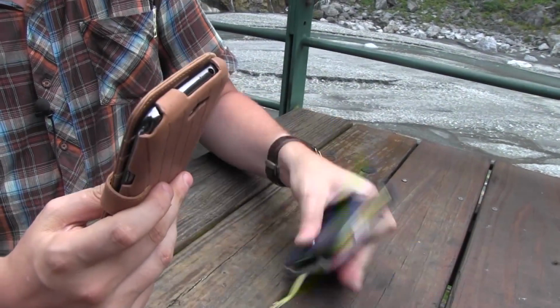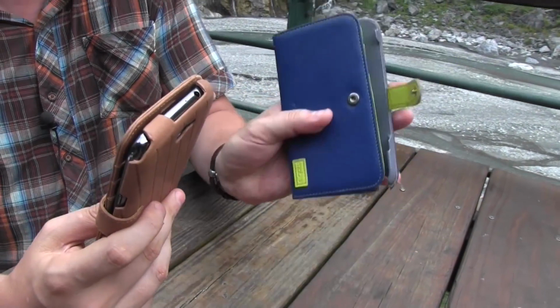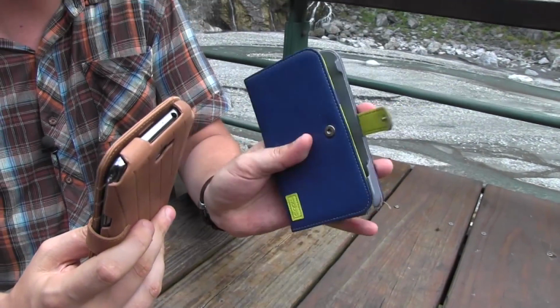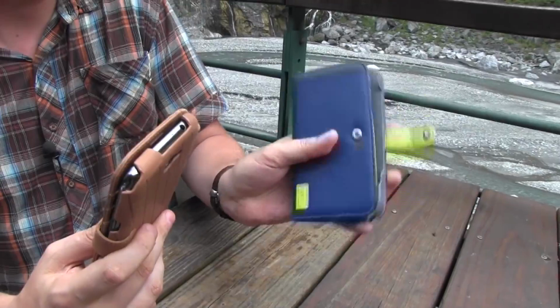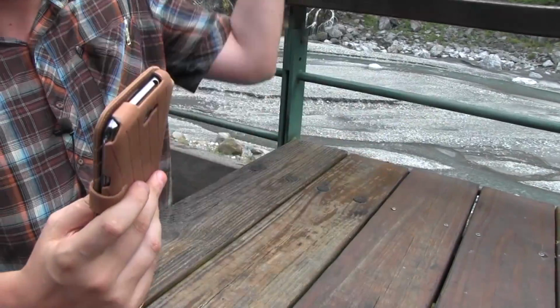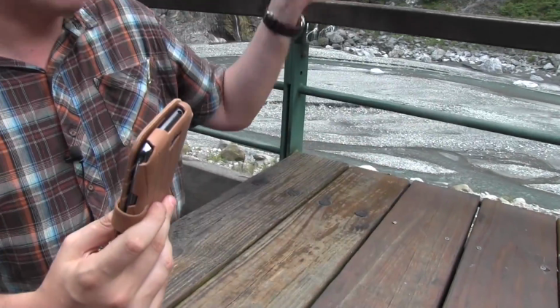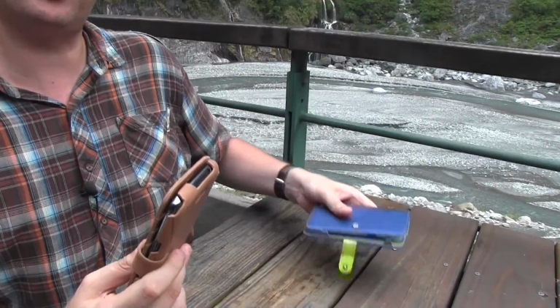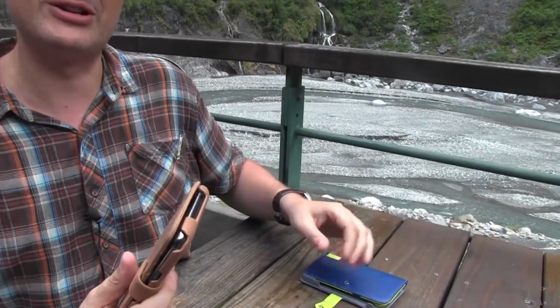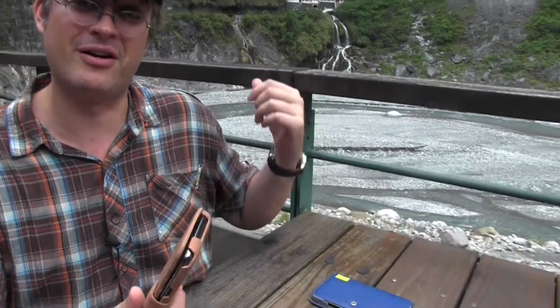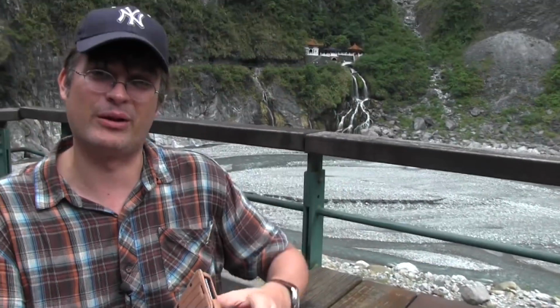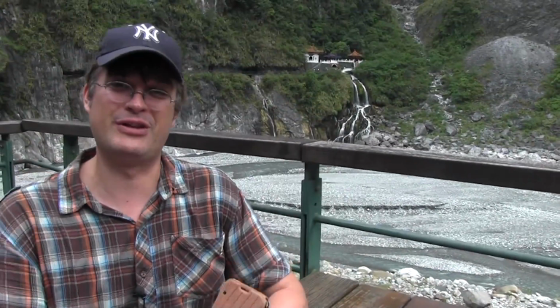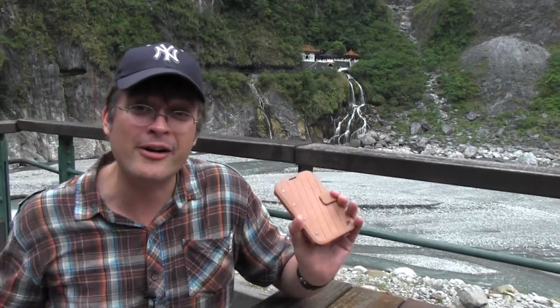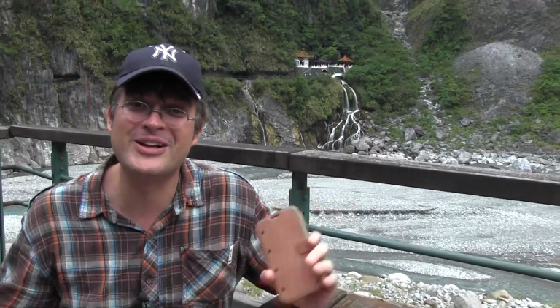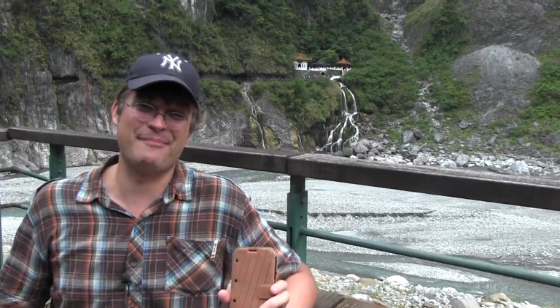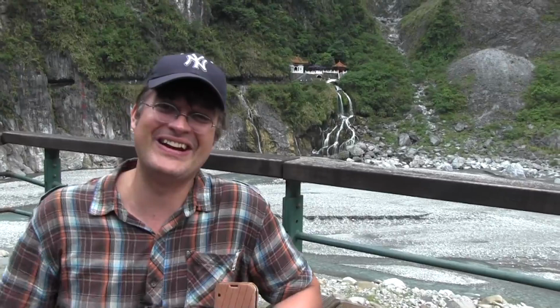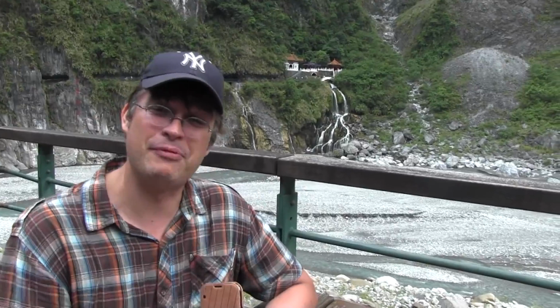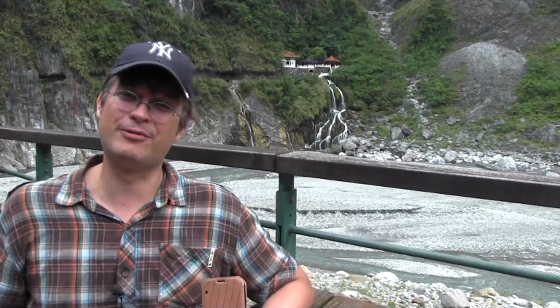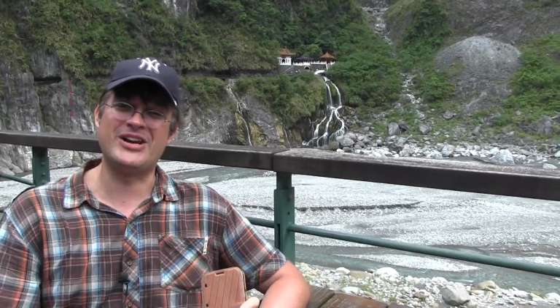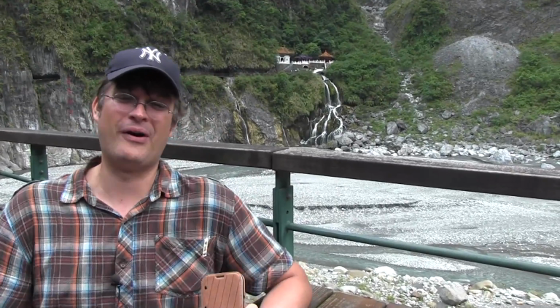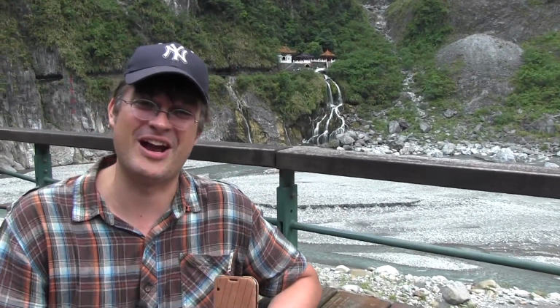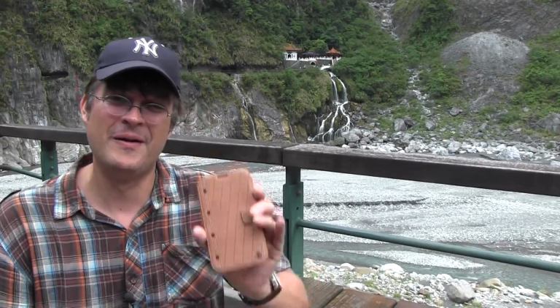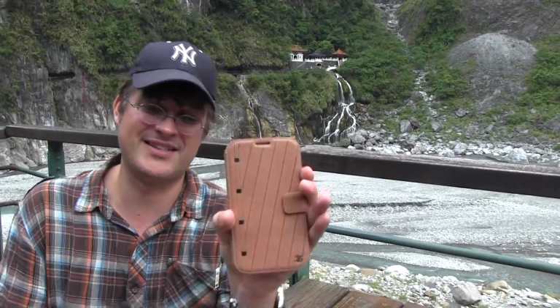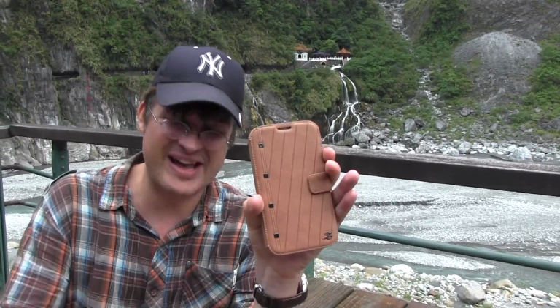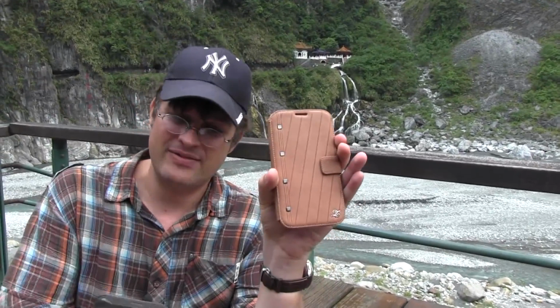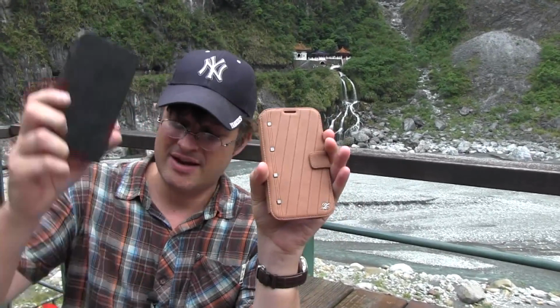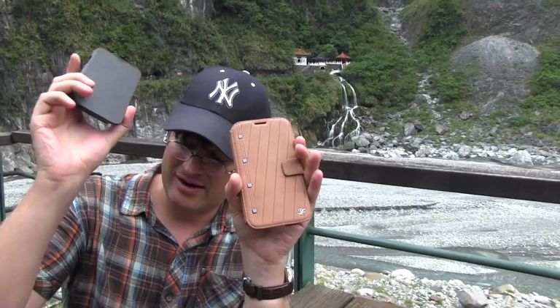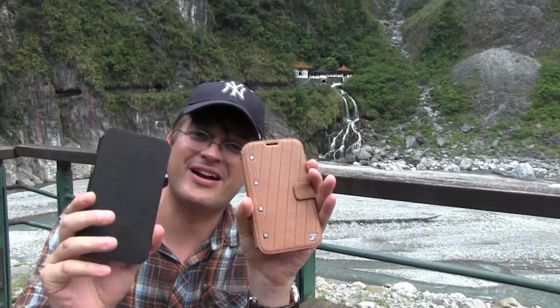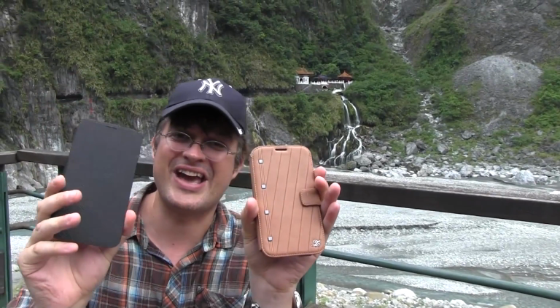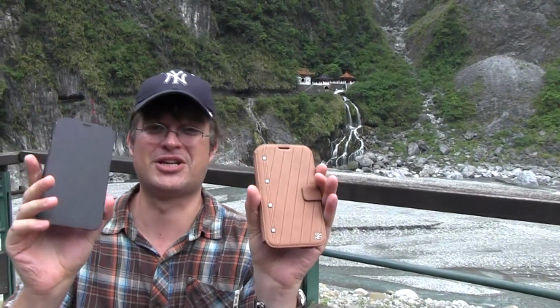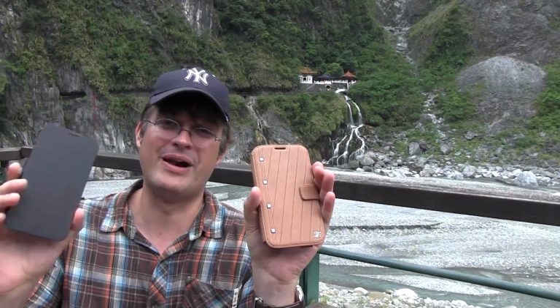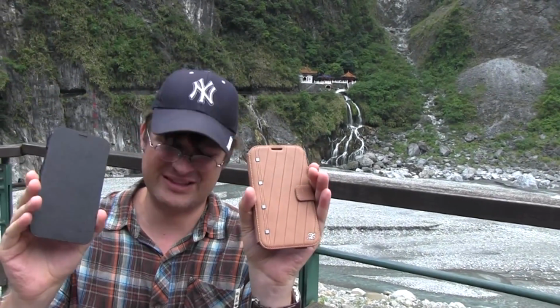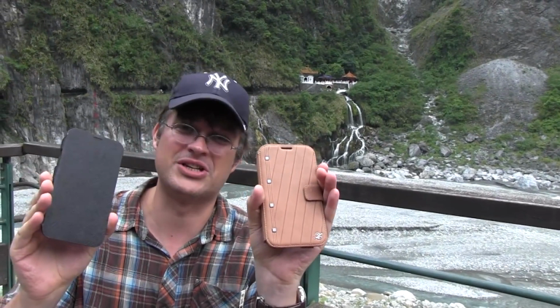So that was my old one, which I'm not going to throw into the river right in front of the Eternal Spring Temple here at the beginning of Taroko National Park in Taiwan. That's the Zenos case, that's the Mega King case. I'm Sascha from Mobile Geeks — thanks for watching.